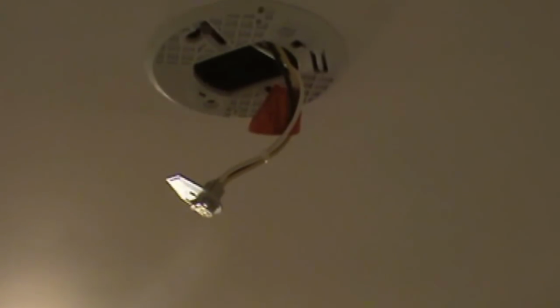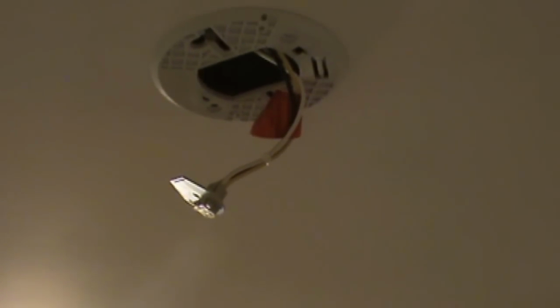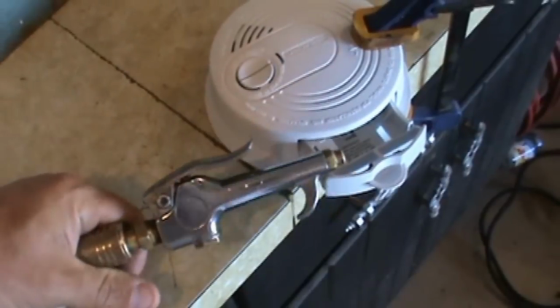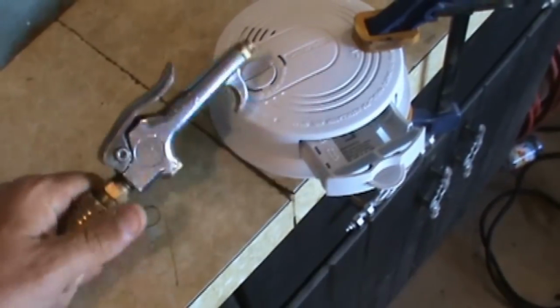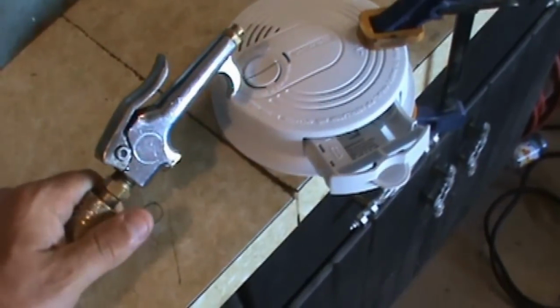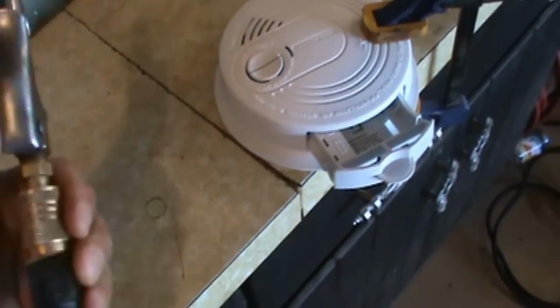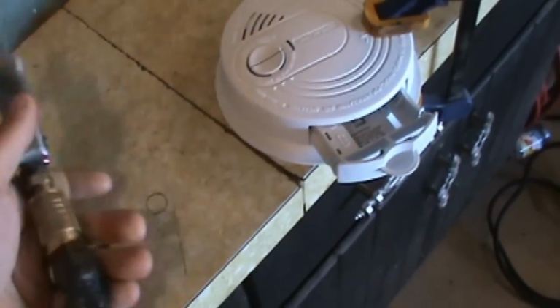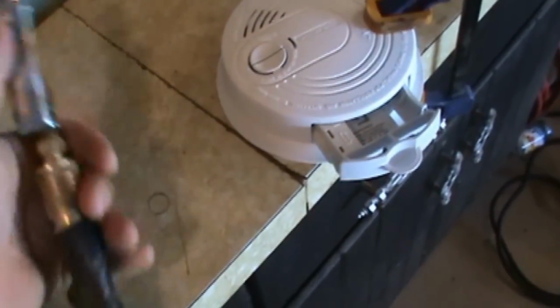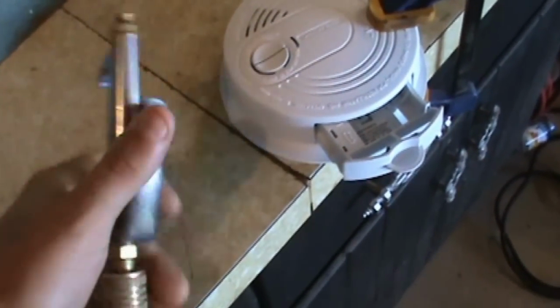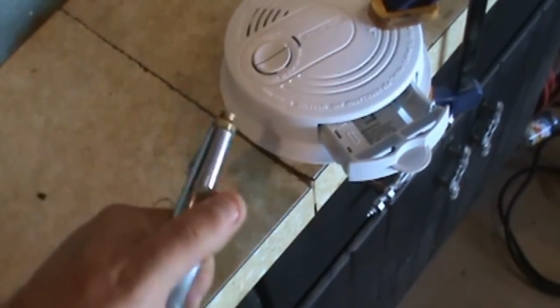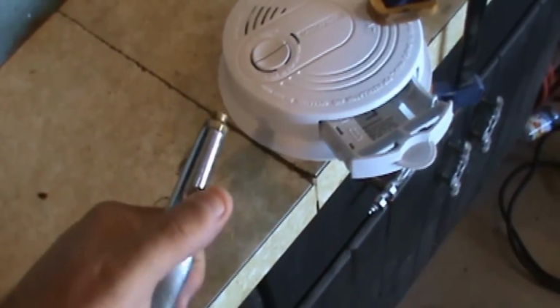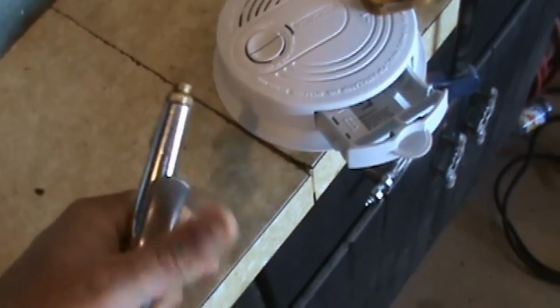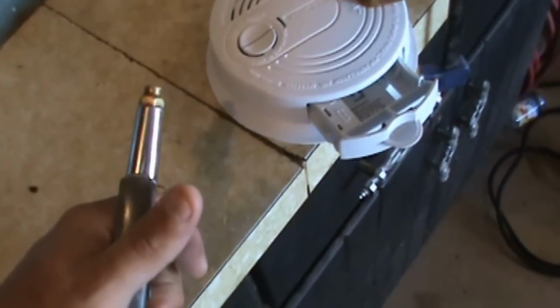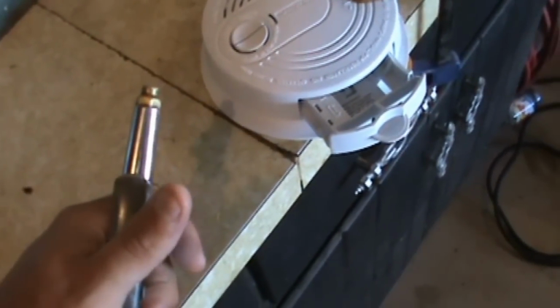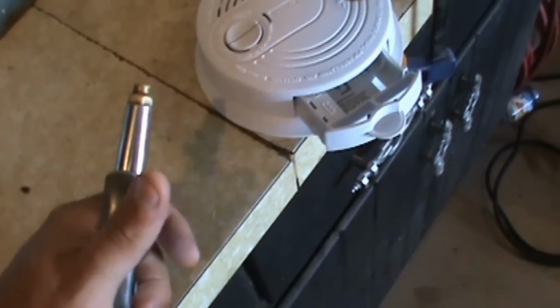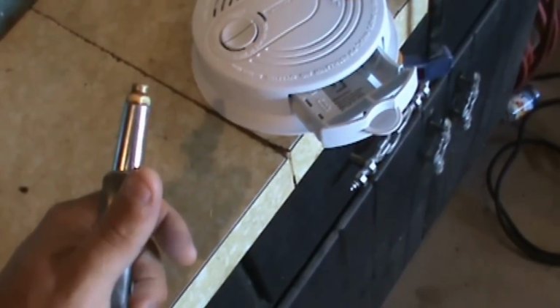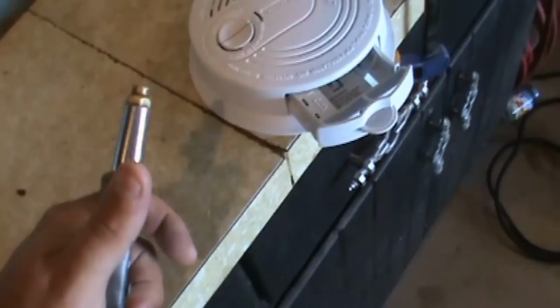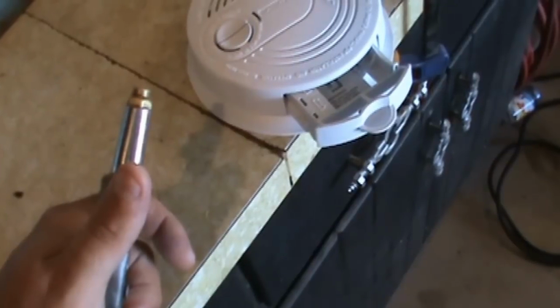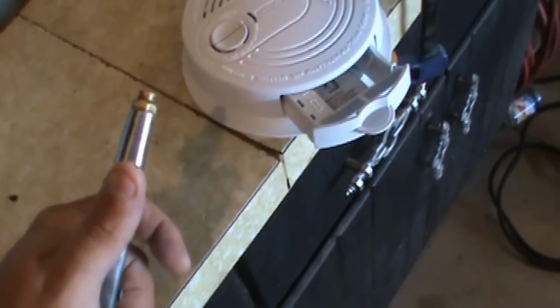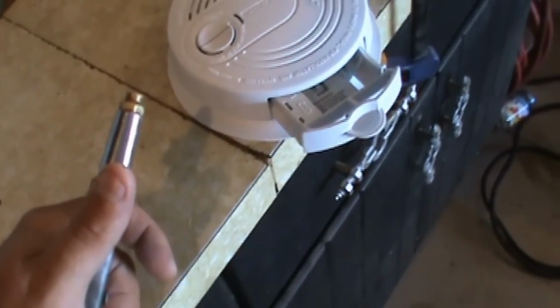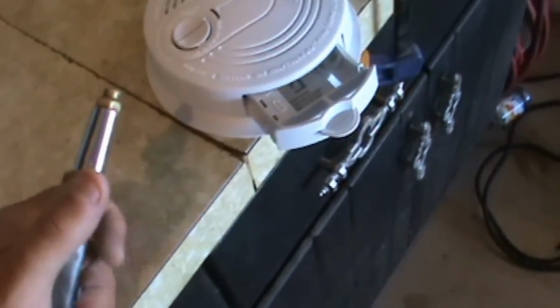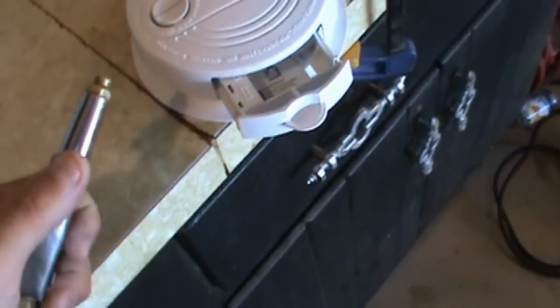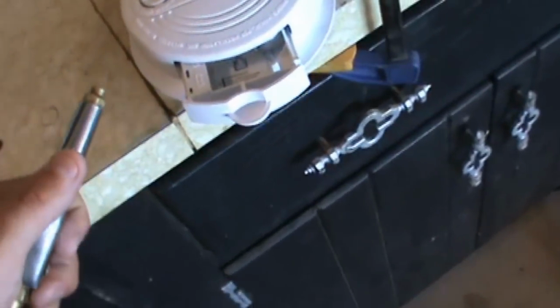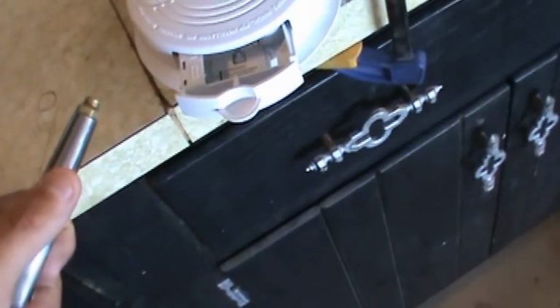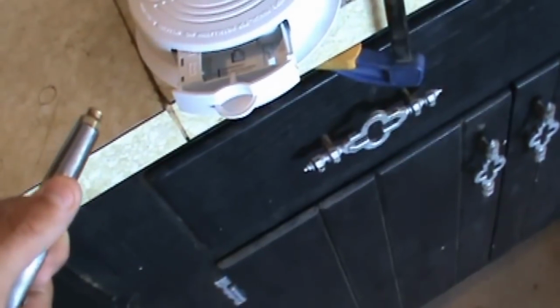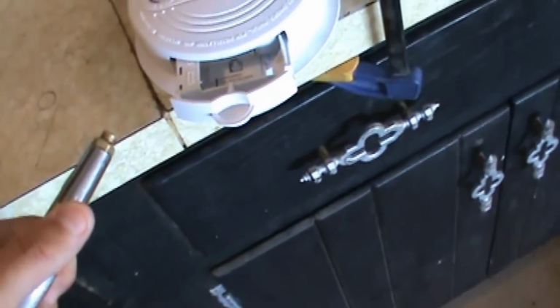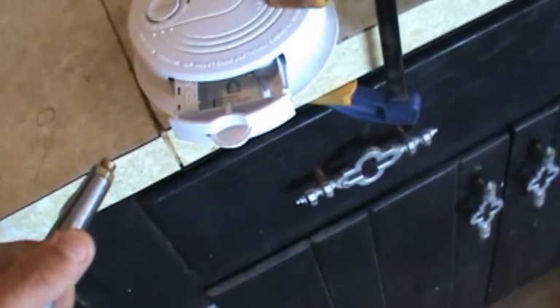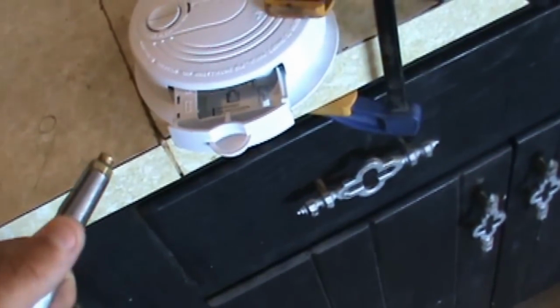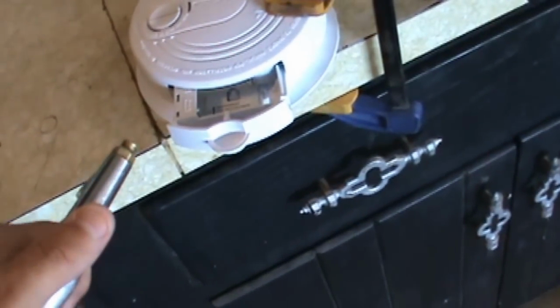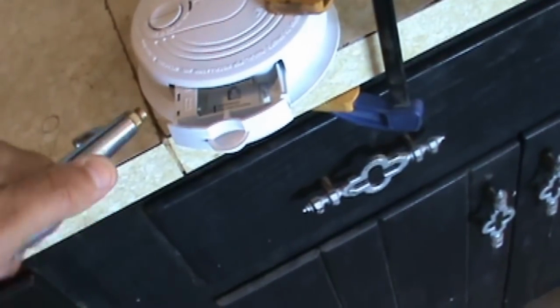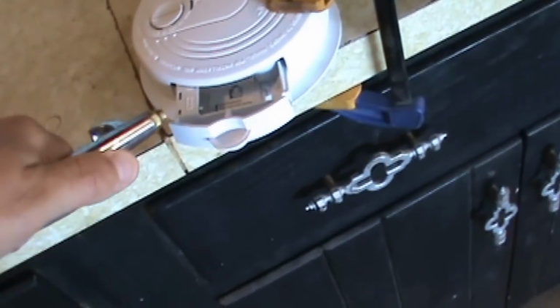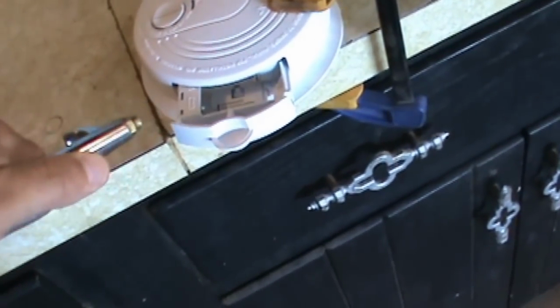I'm just using compressed air to clean this thing out. I actually have it set at about 100 psi, which is kind of high, but that's alright because I know there's spider webs in here.